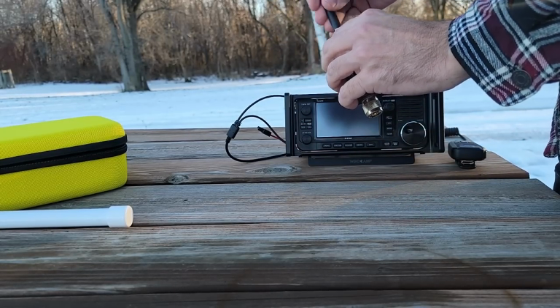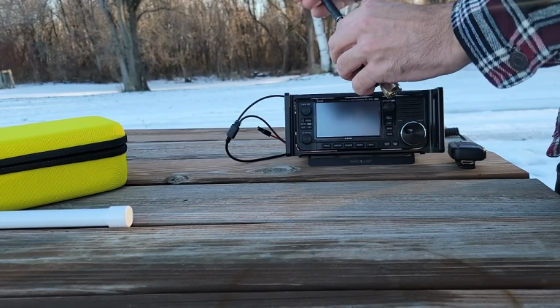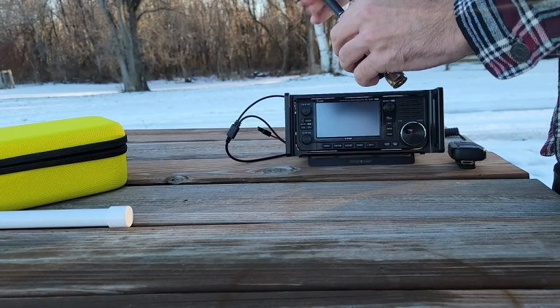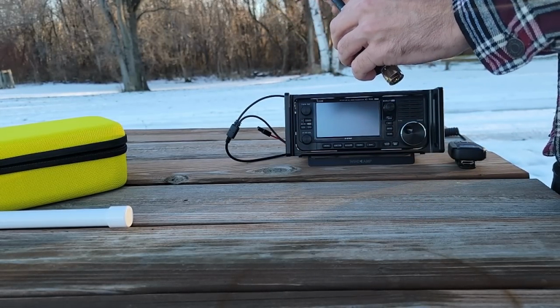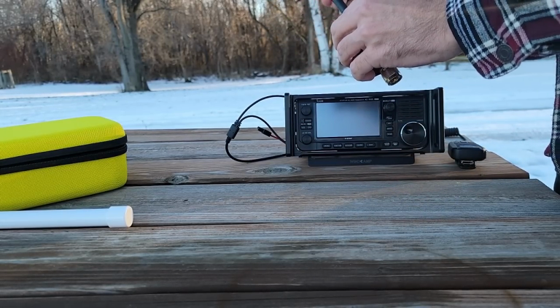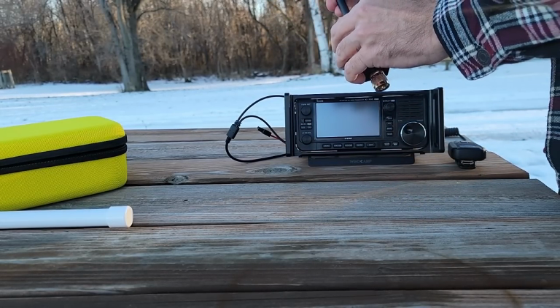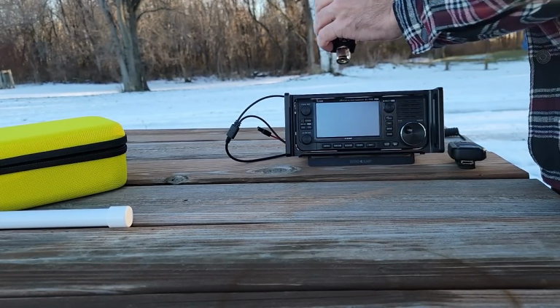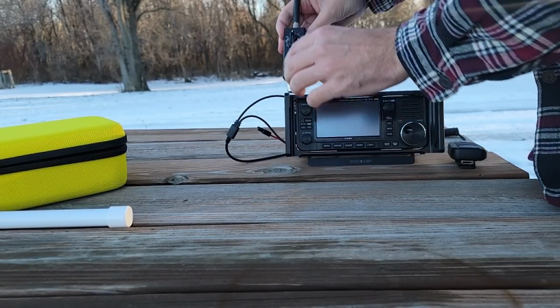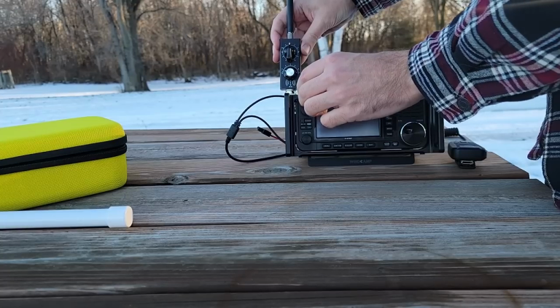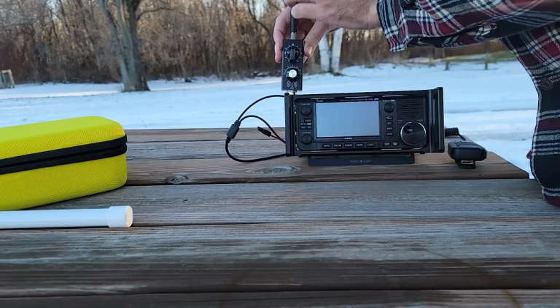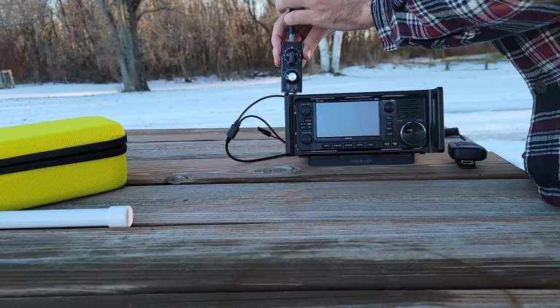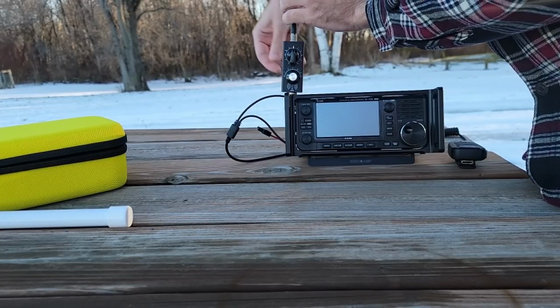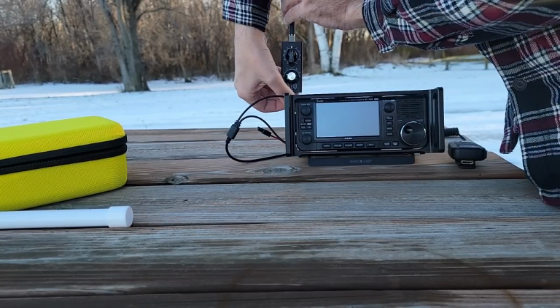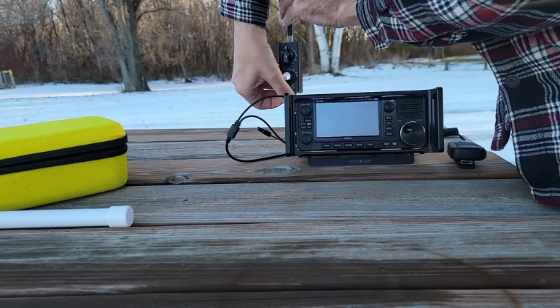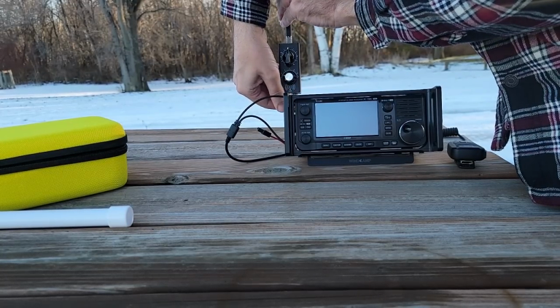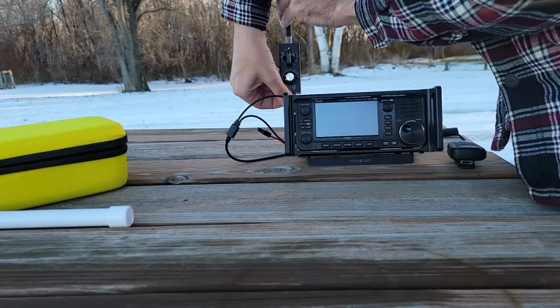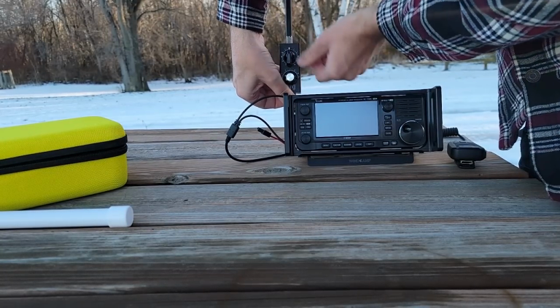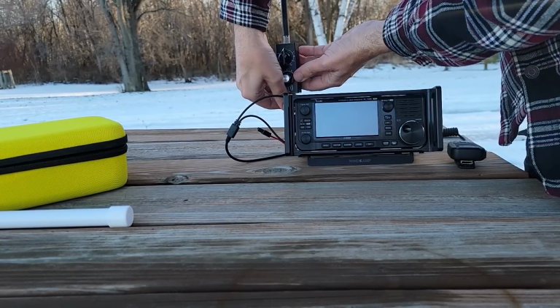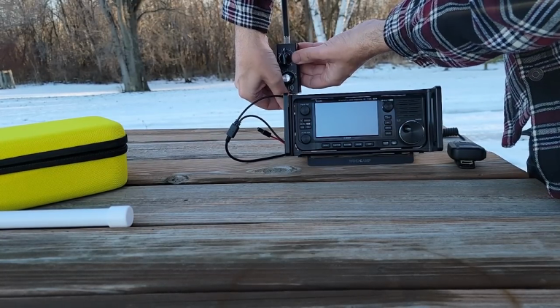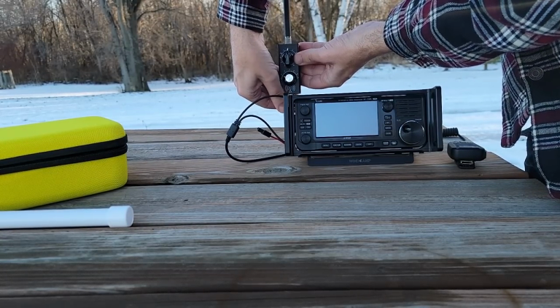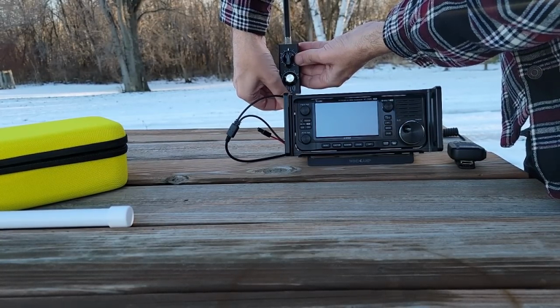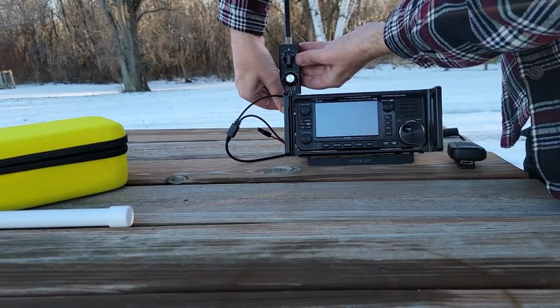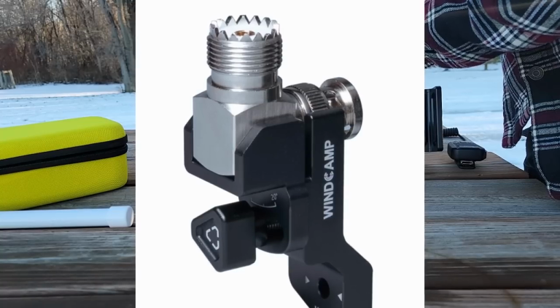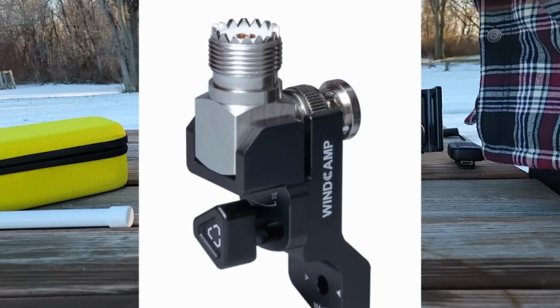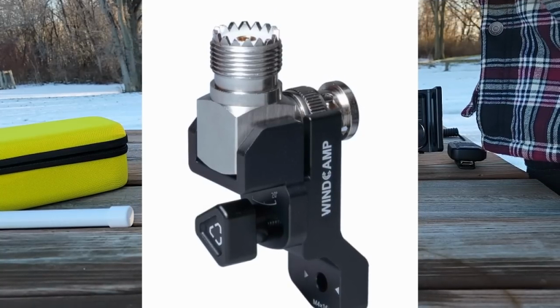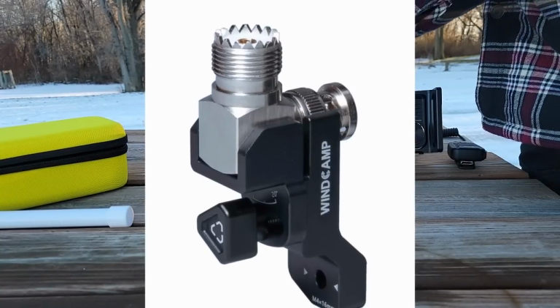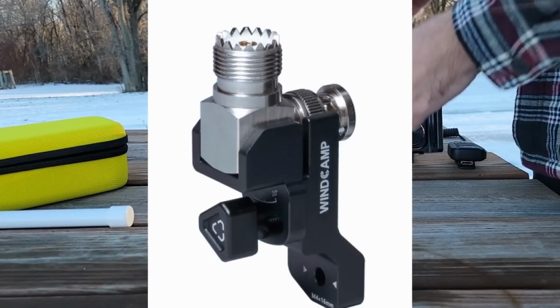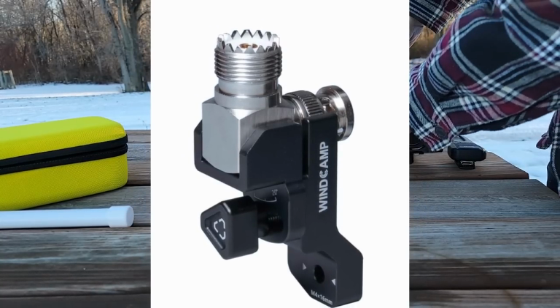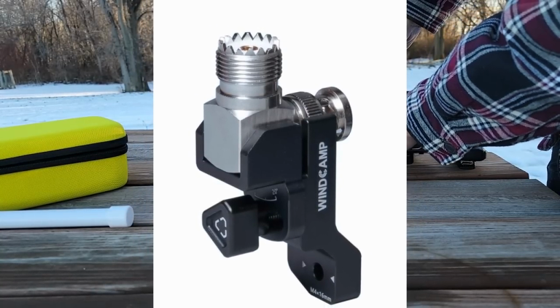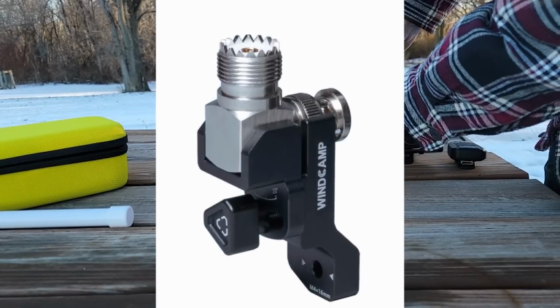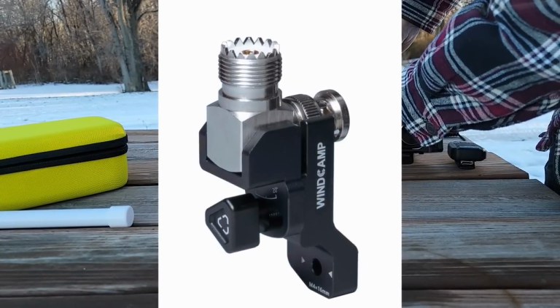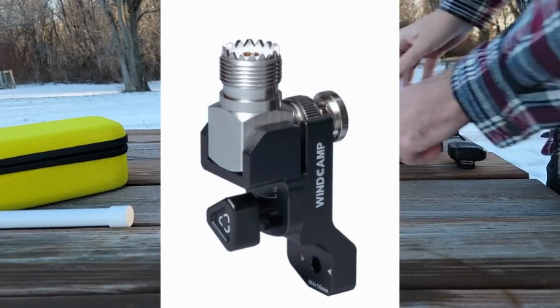I brought the IC-705 out here today, because what I'm looking for is an easy portable antenna. So we screw this onto the WinCamp RC2, then we extend the whip all the way up, and now it's over my head. We'll turn the radio on and see how this thing works.